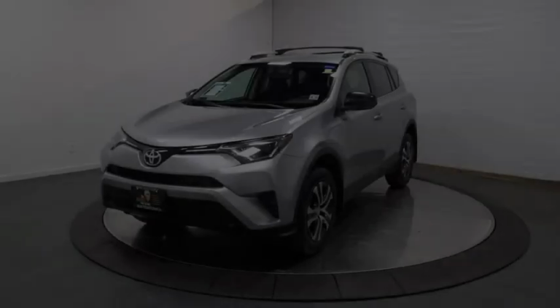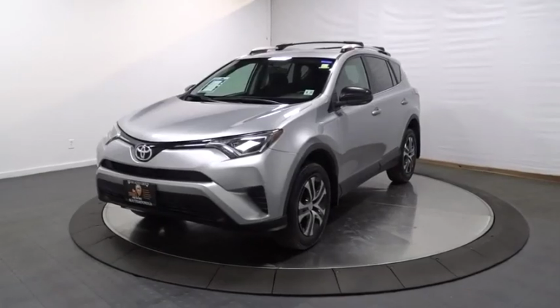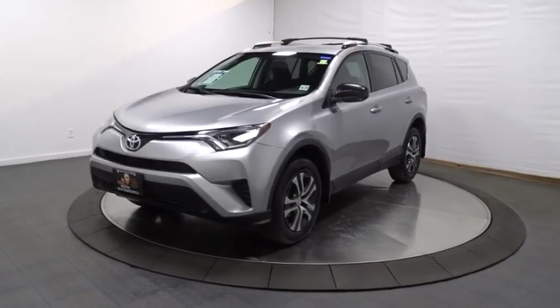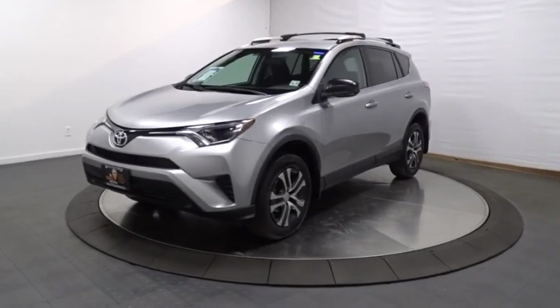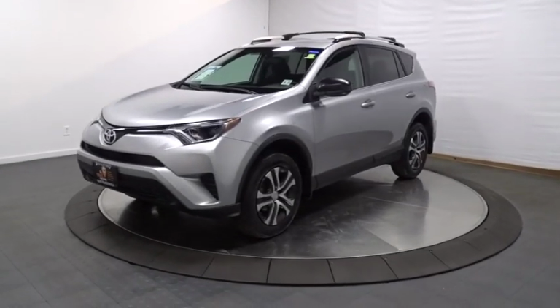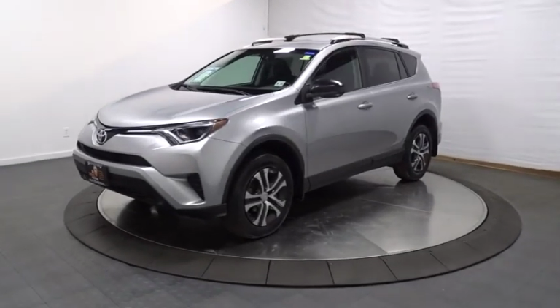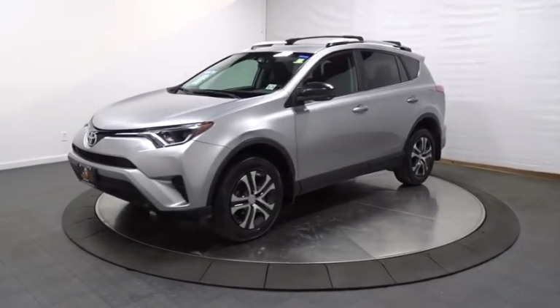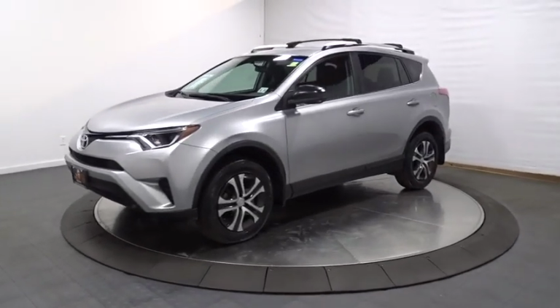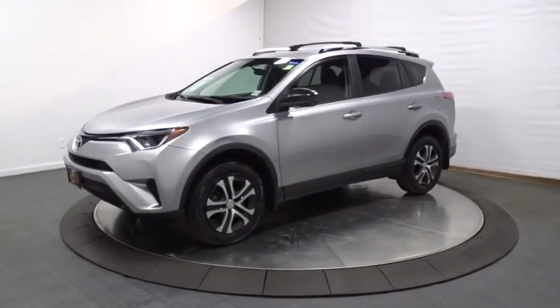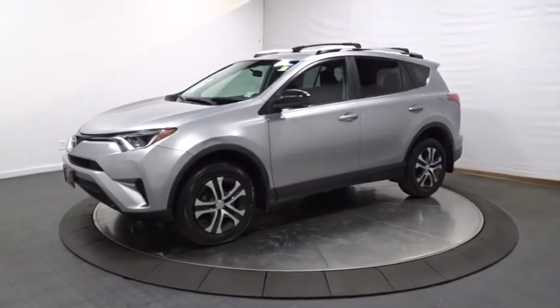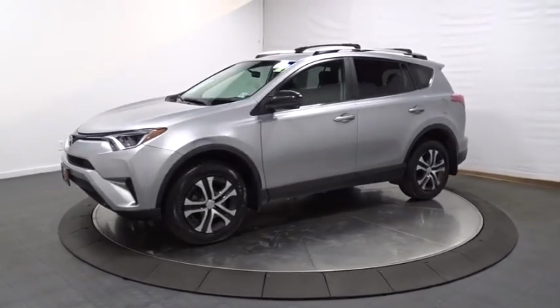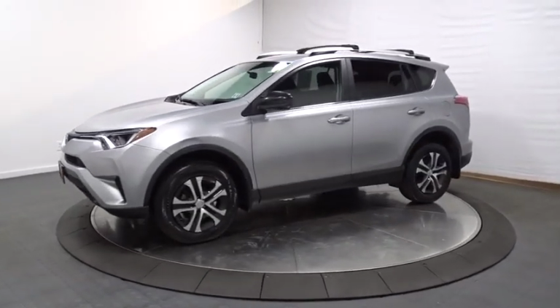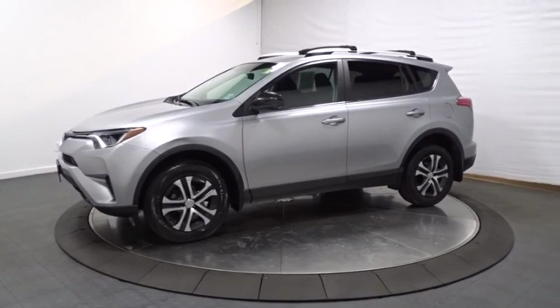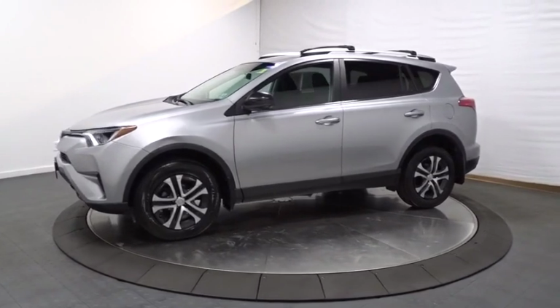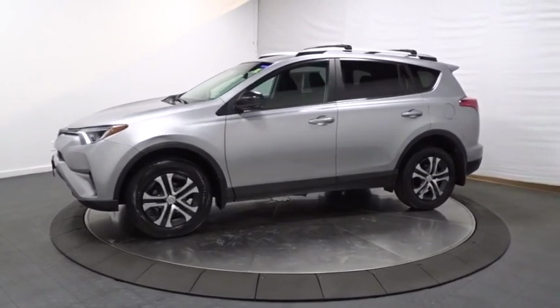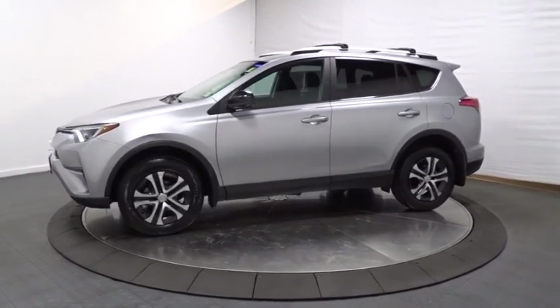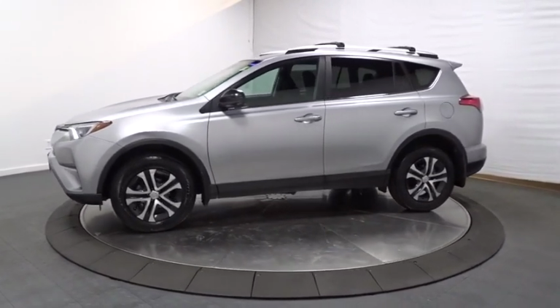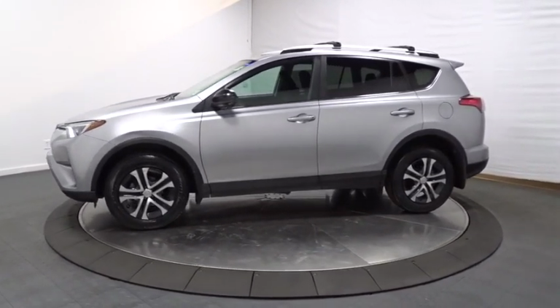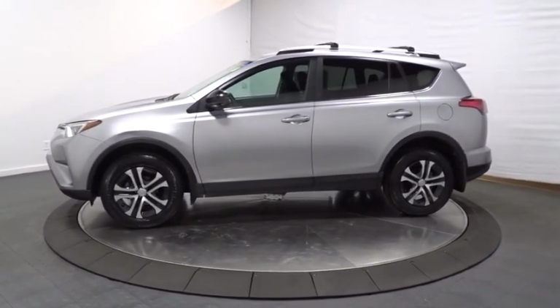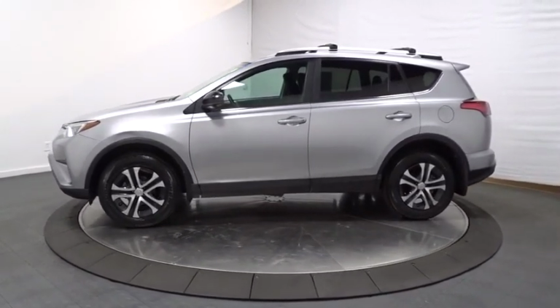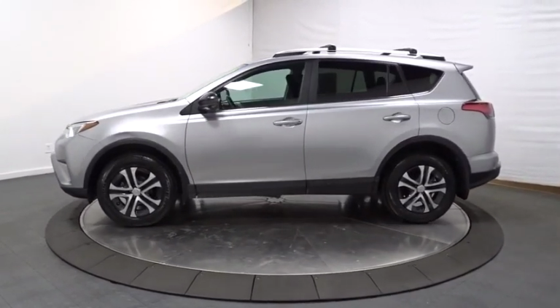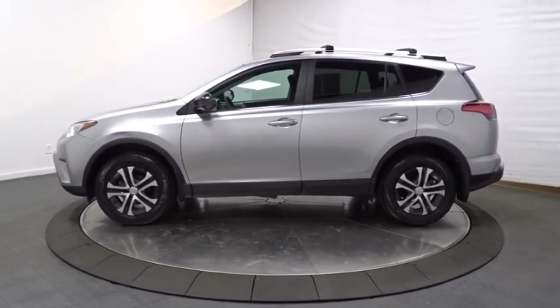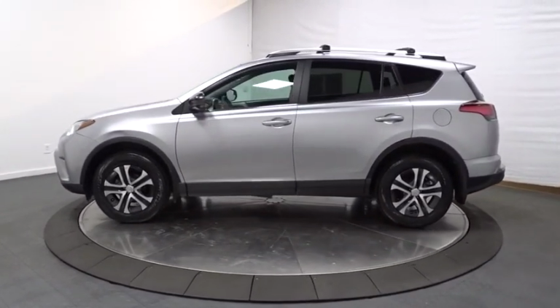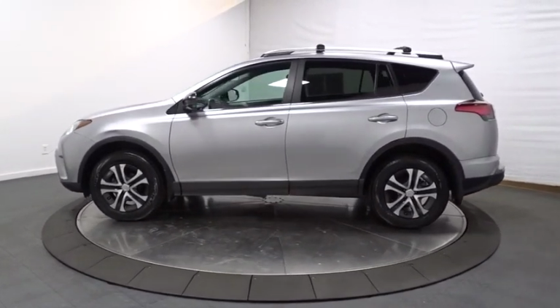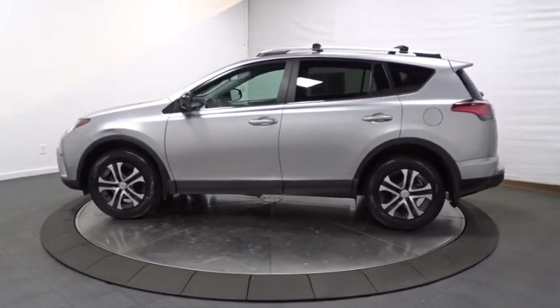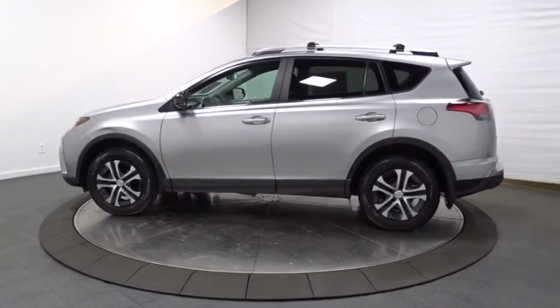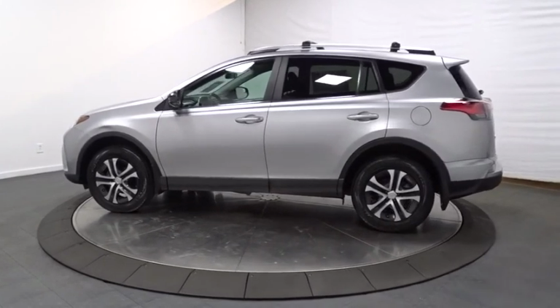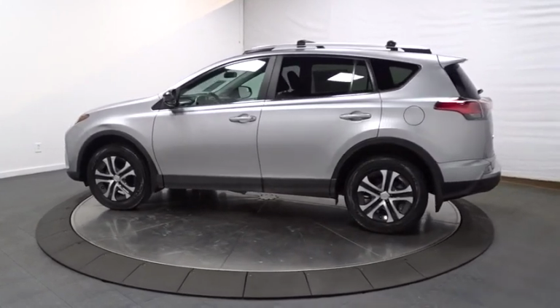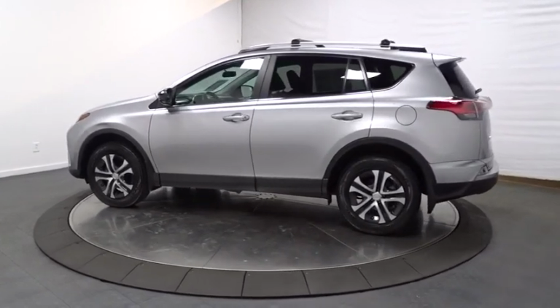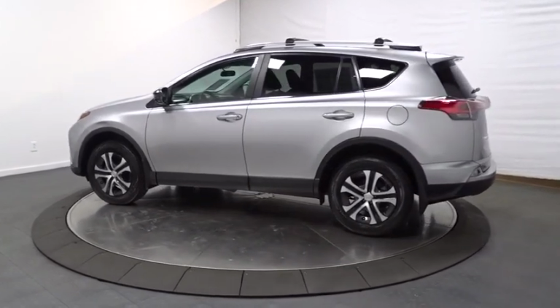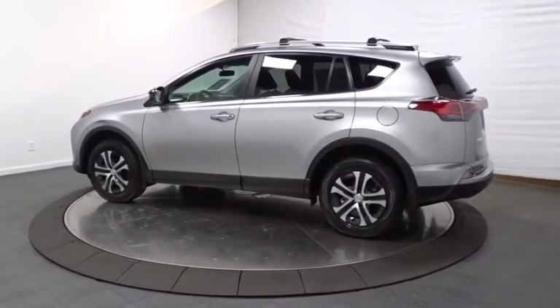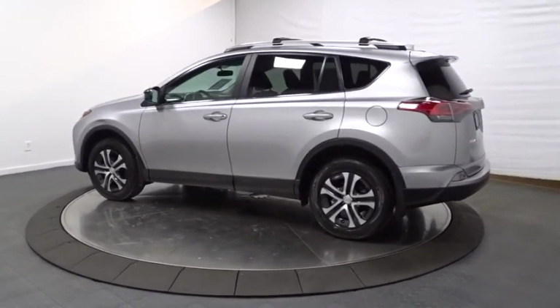2016 Toyota RAV4. The RAV4 is one of the most fuel-efficient SUVs in its class. Versatile and efficient, the RAV4 mixes the comfort and drivability of a sedan with the benefits of an SUV.